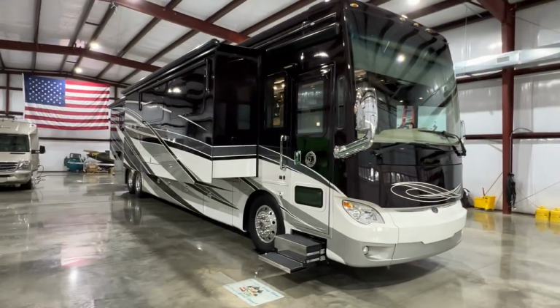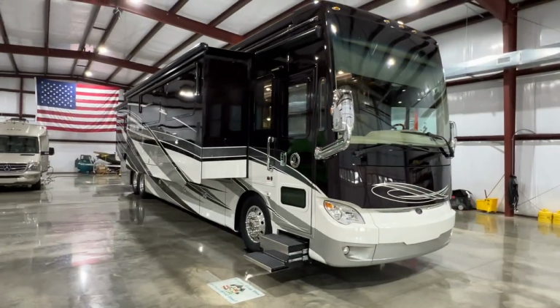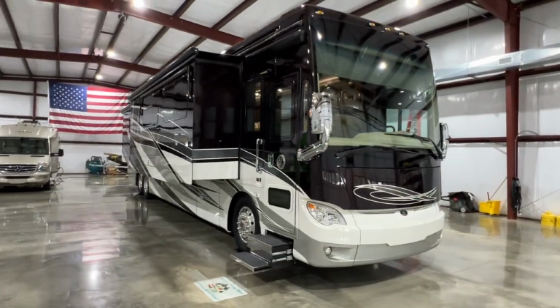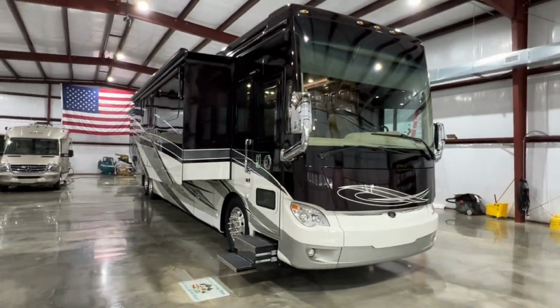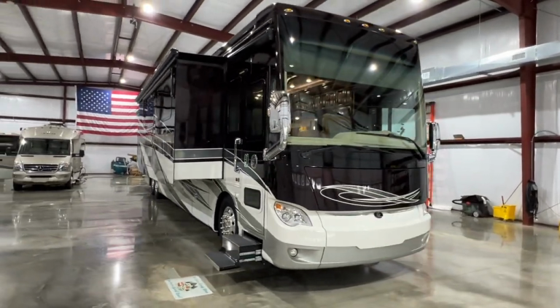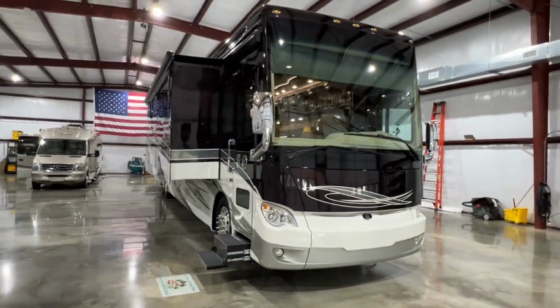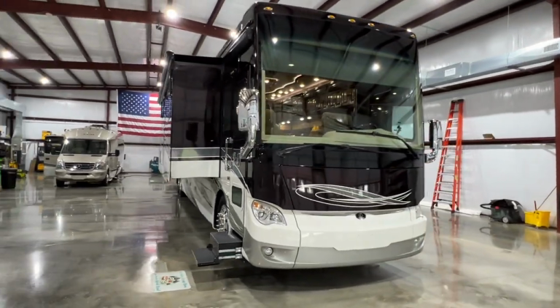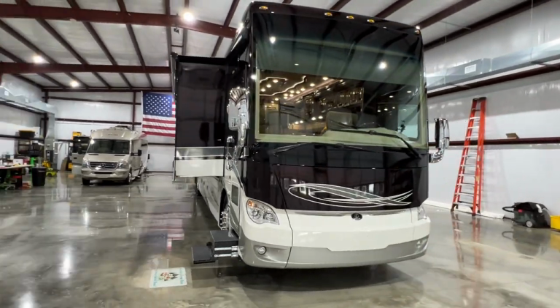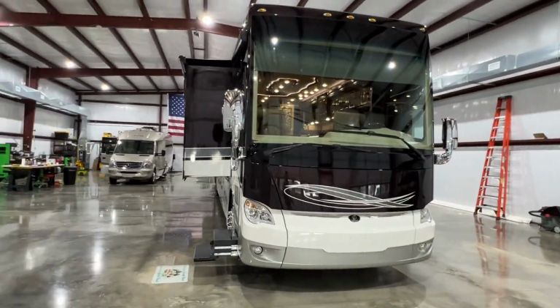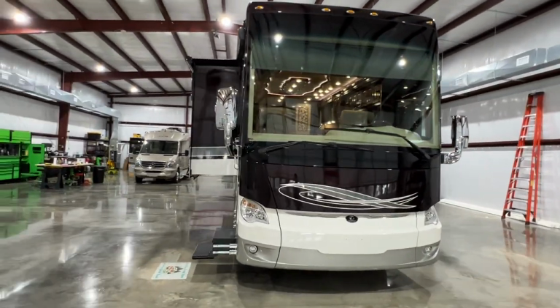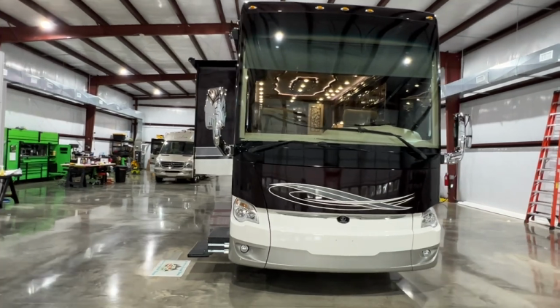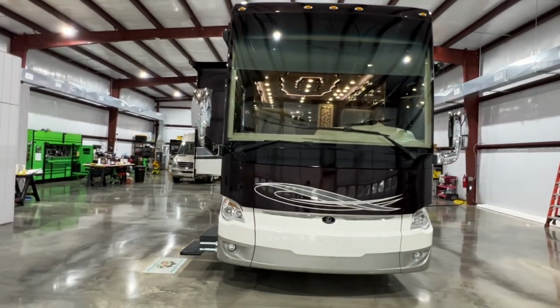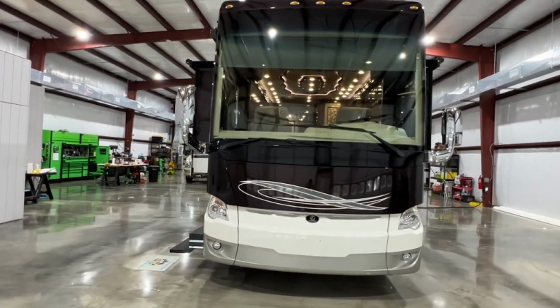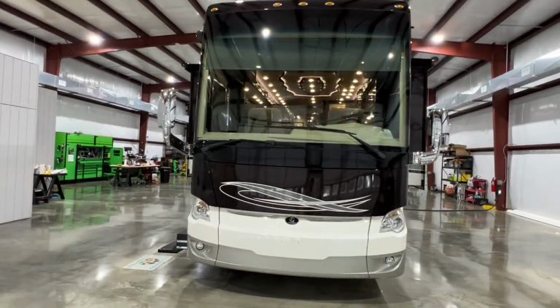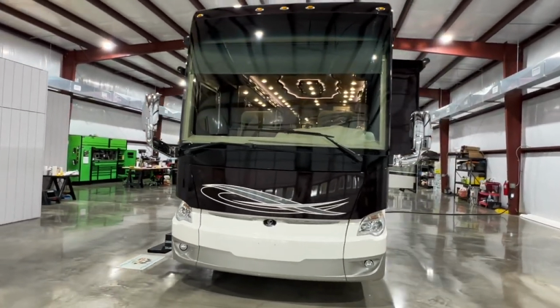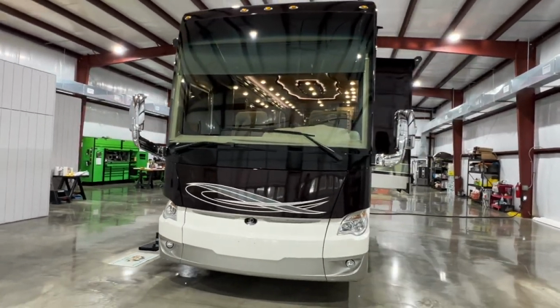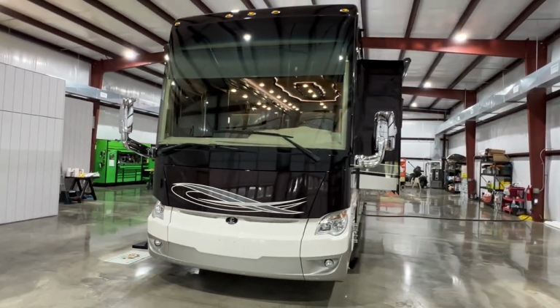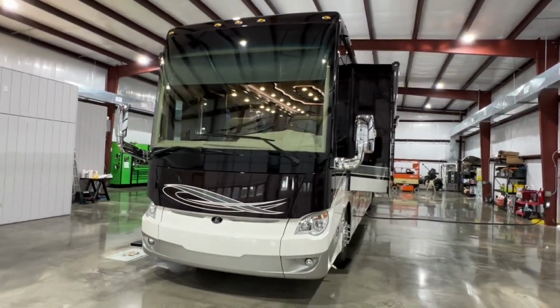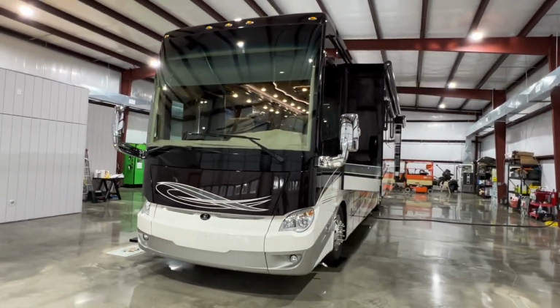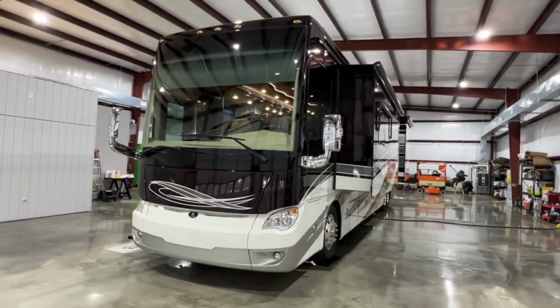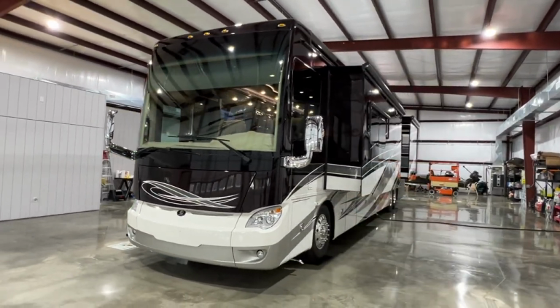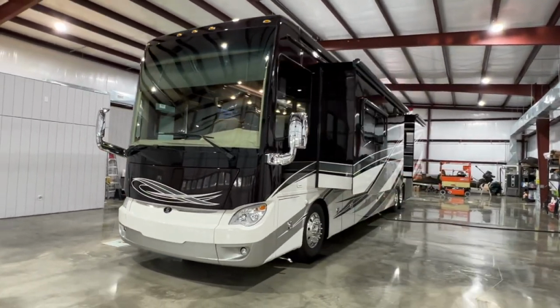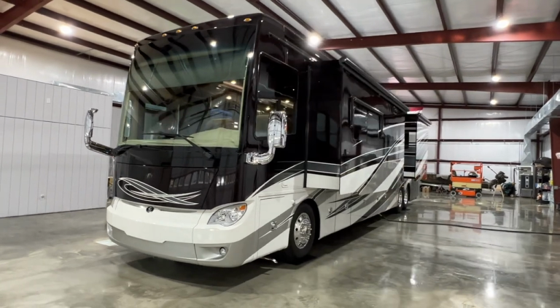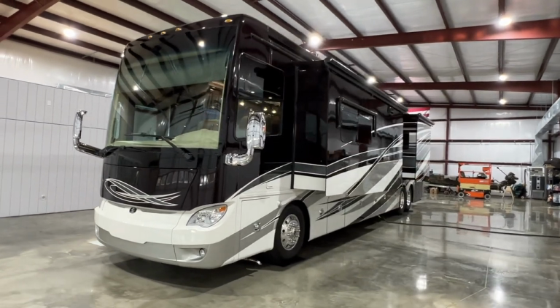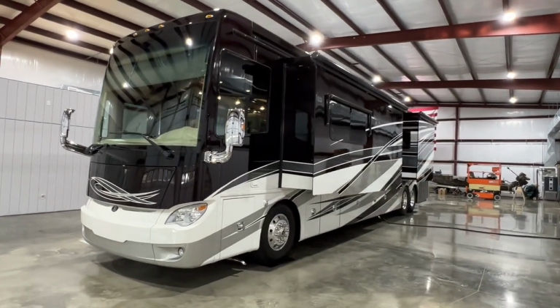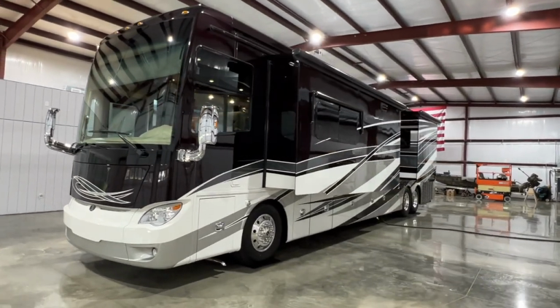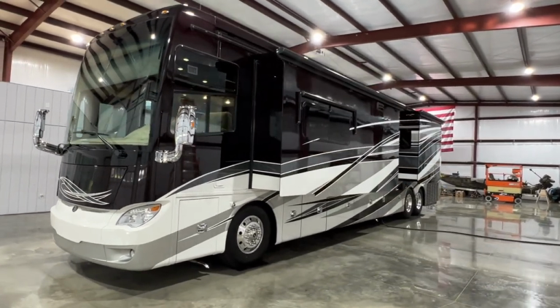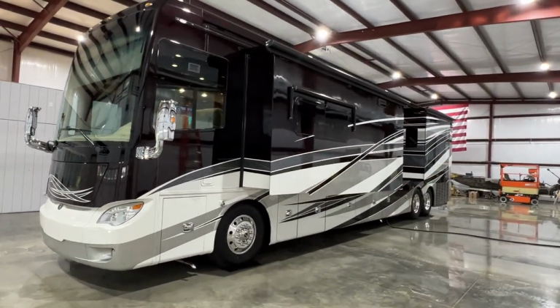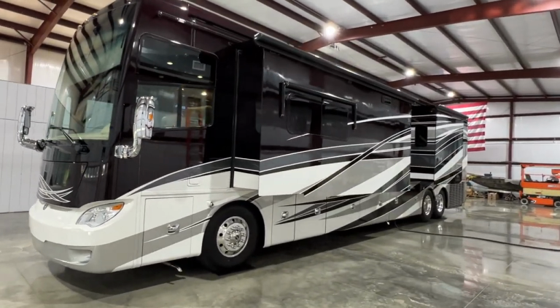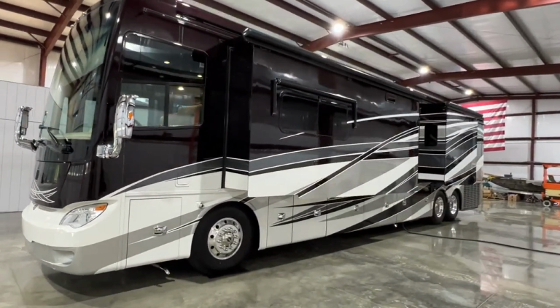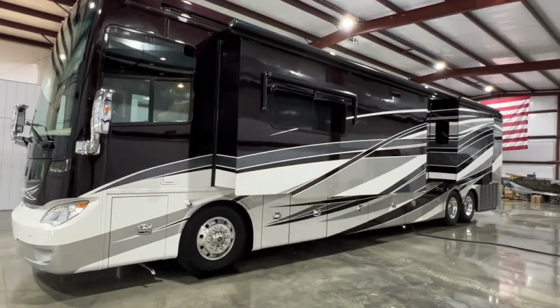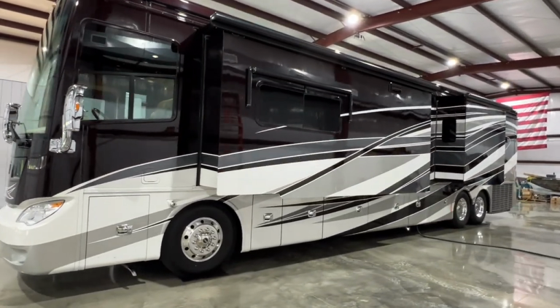Welcome to Sunset Motors. My name is Frank Gerard. We are located in West Tennessee. We've got a beautiful 2017 Tiffin Allegro Bus. The floor plan model is 45 OPP.